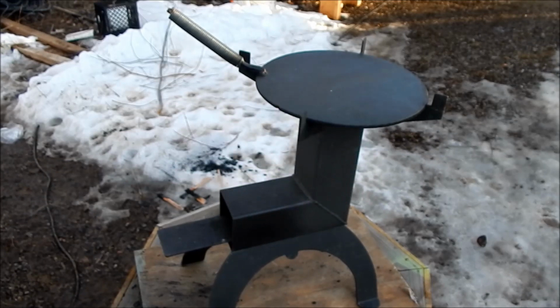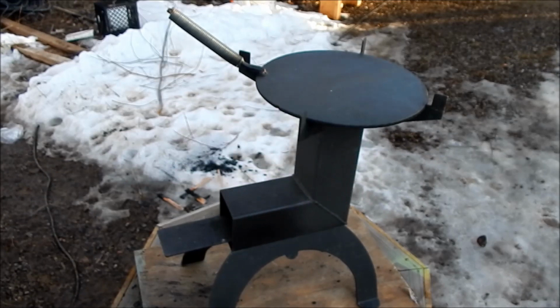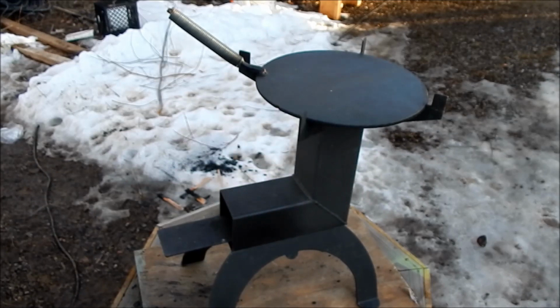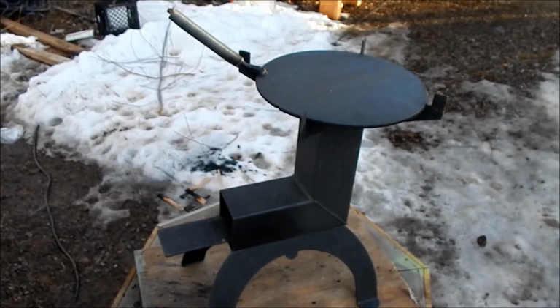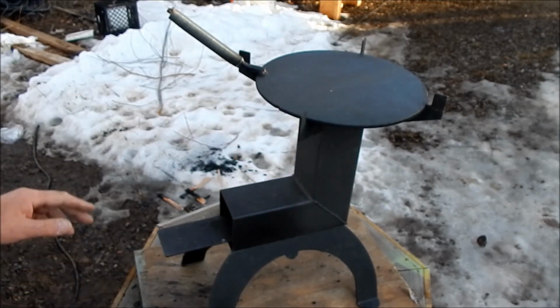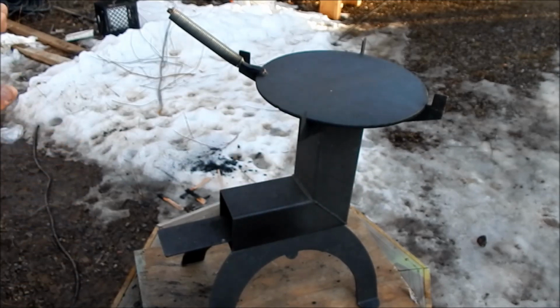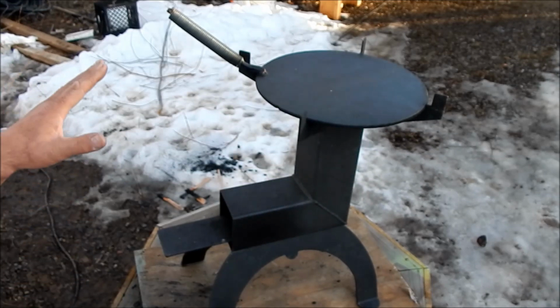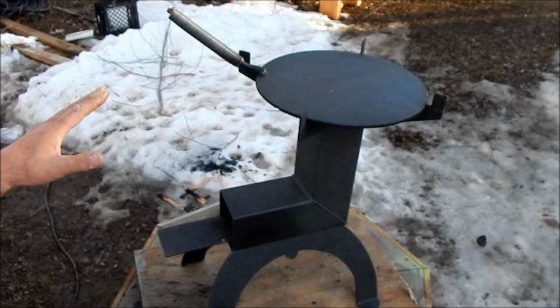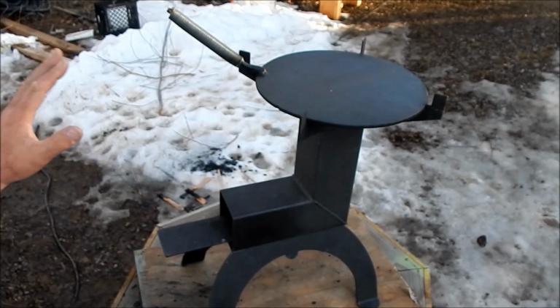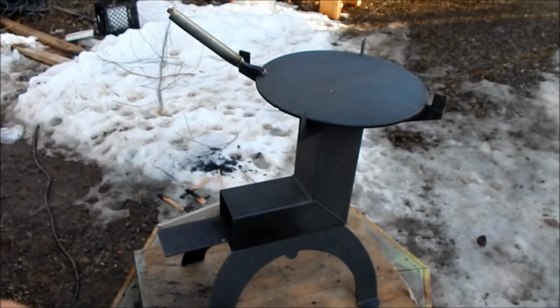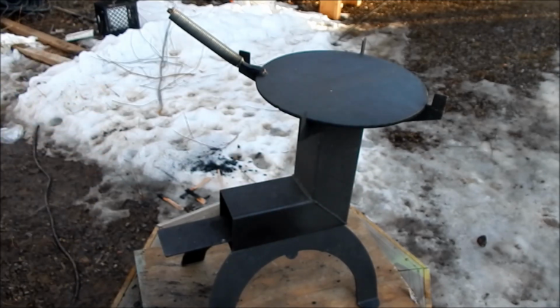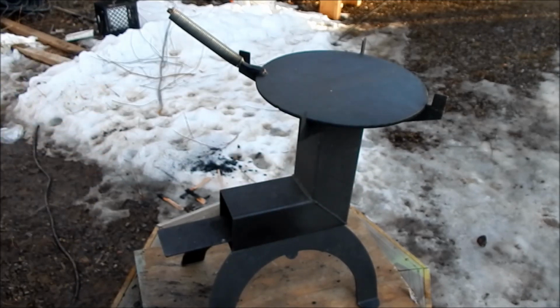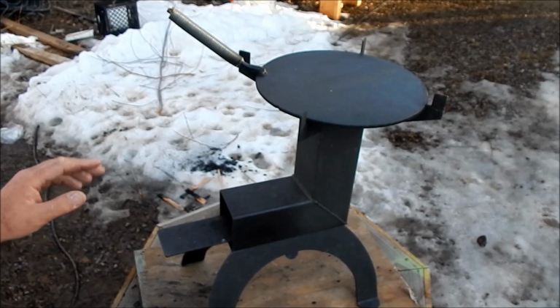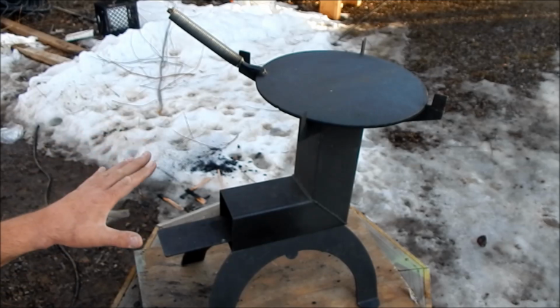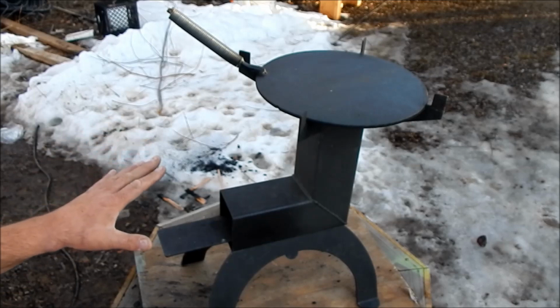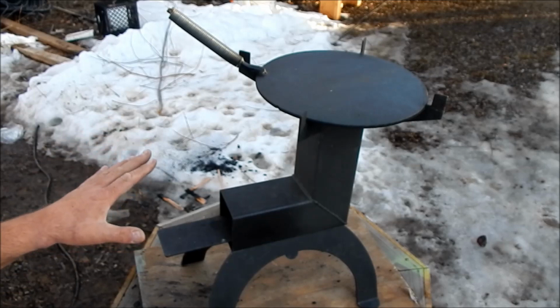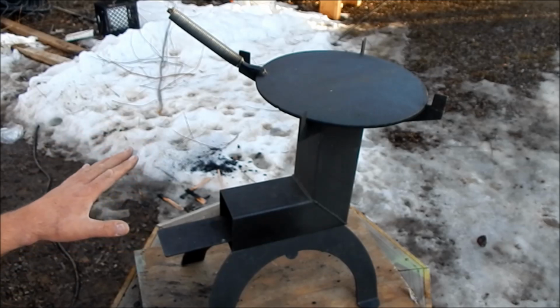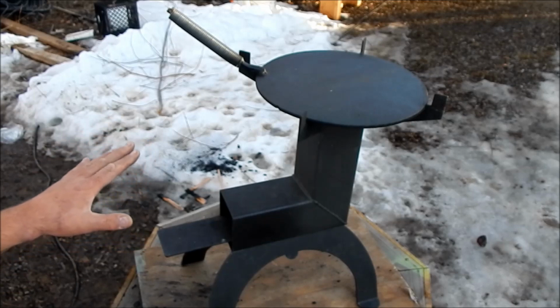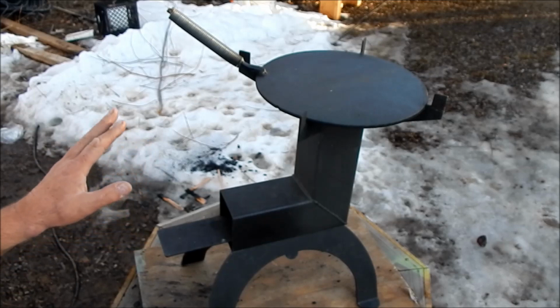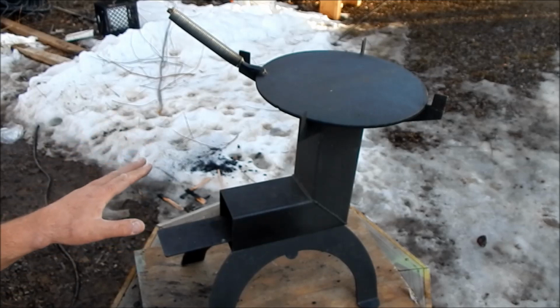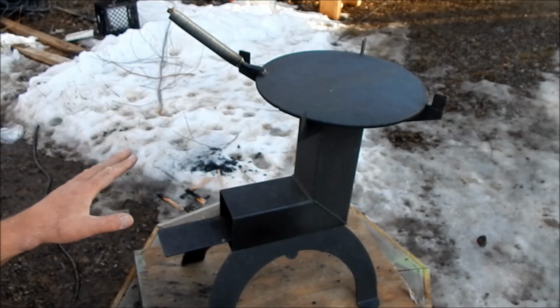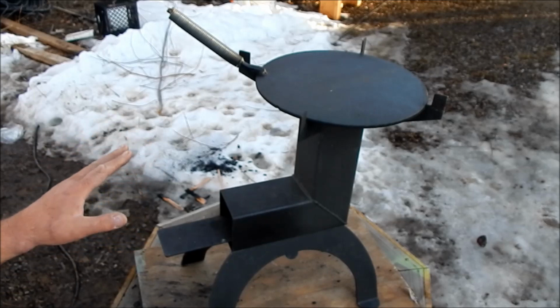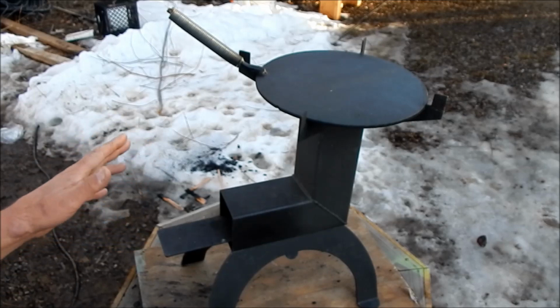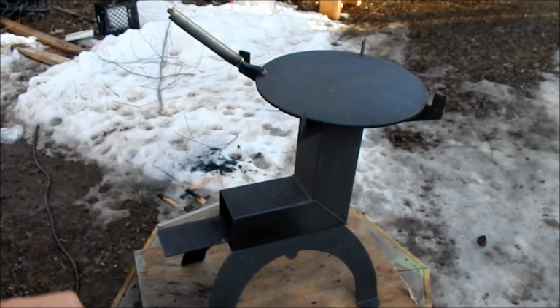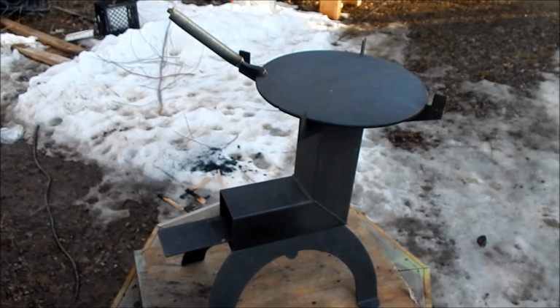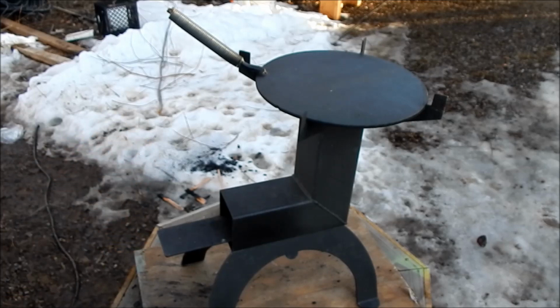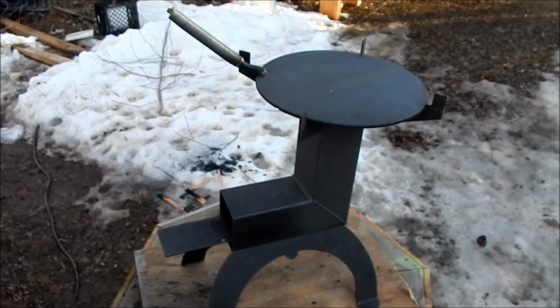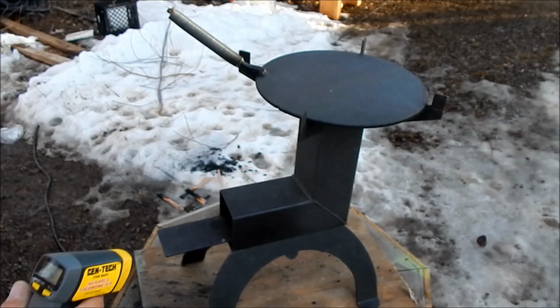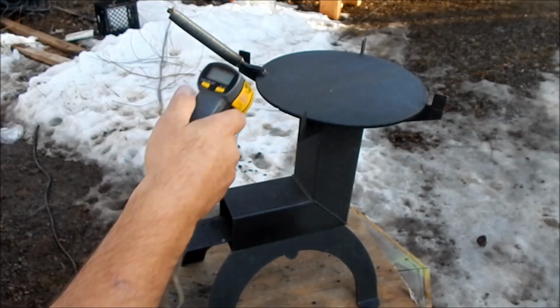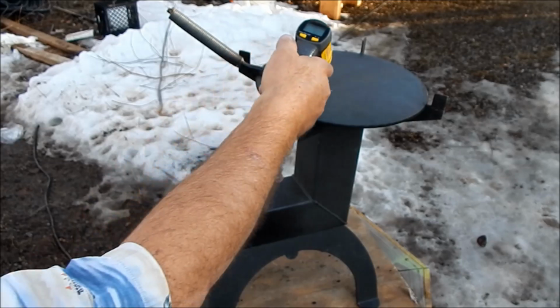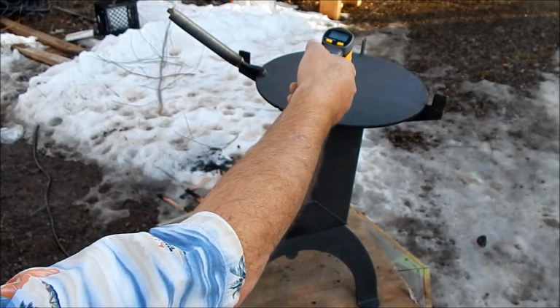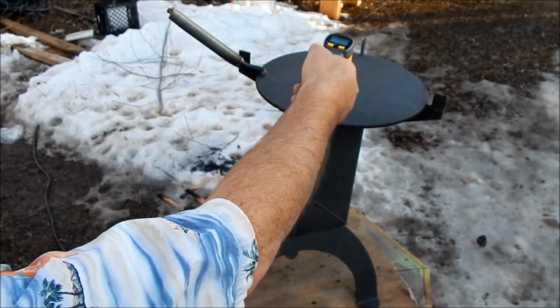Hi everyone, Godfather Prepper, and I want to show you a problem that's common to this stove. It might be common to other stoves as well — in fact I'm sure it is. It's a very simple problem to resolve.